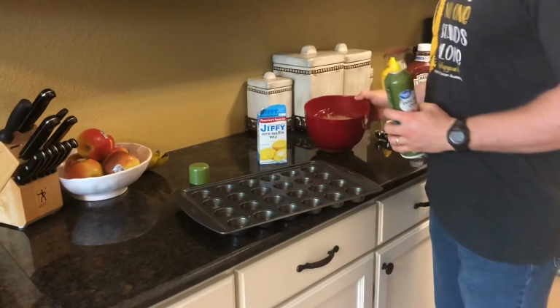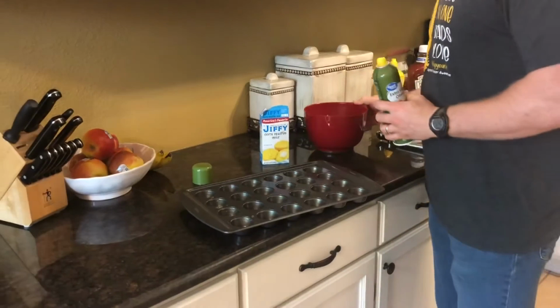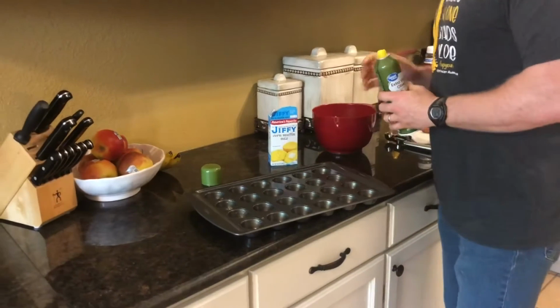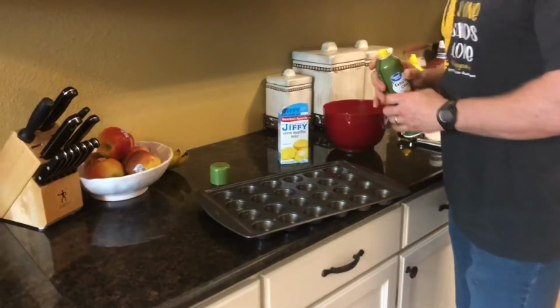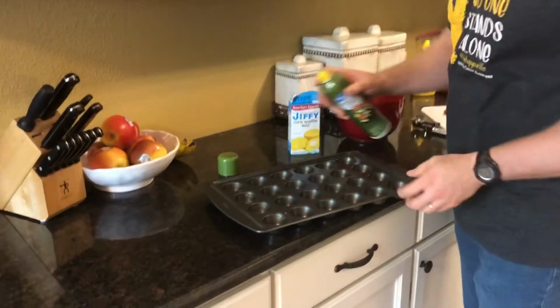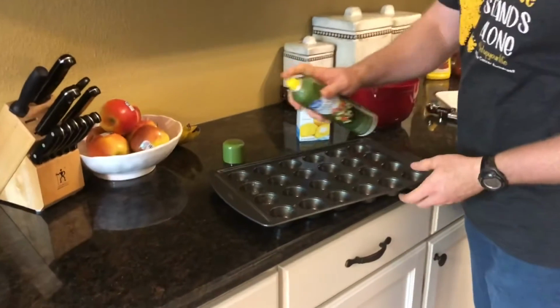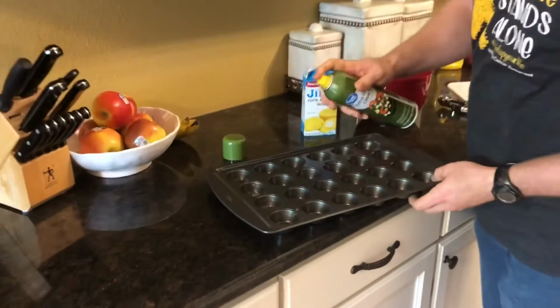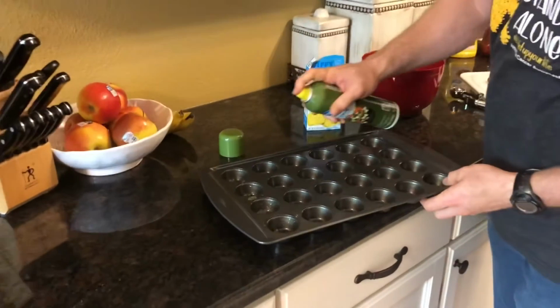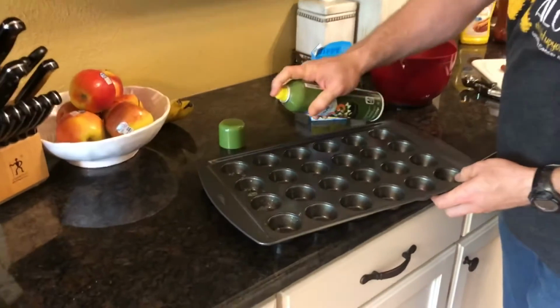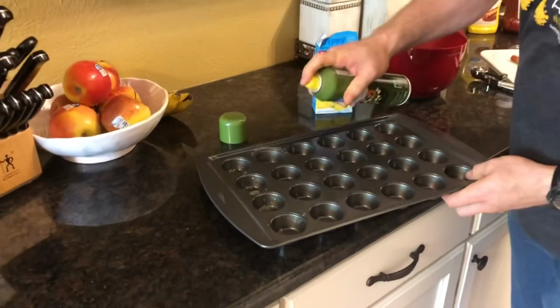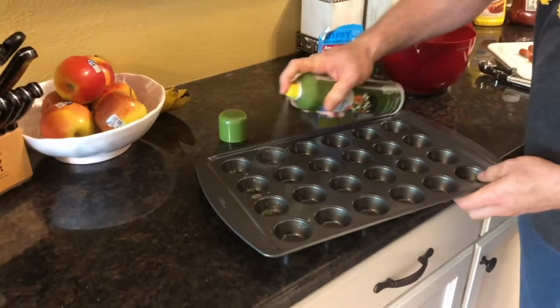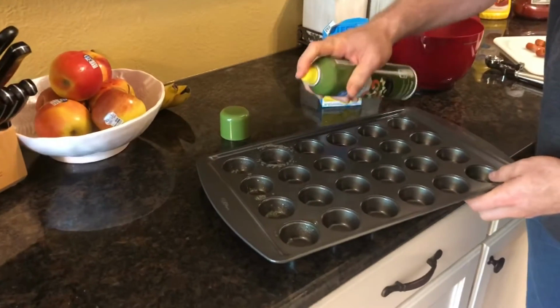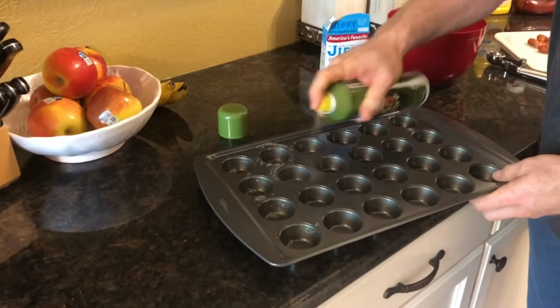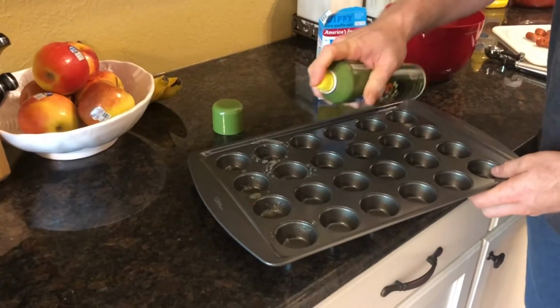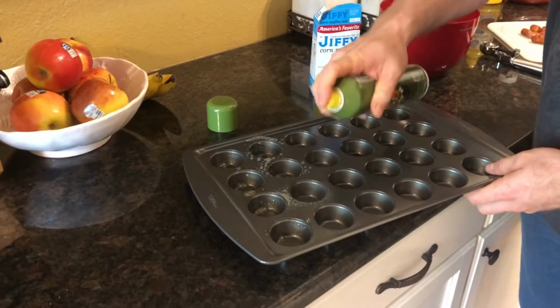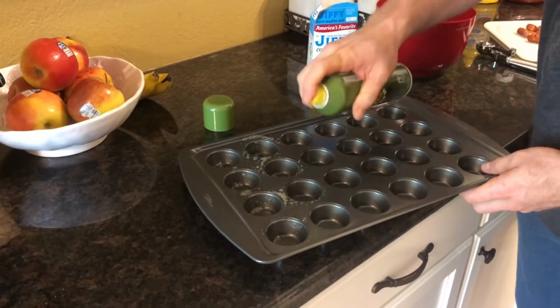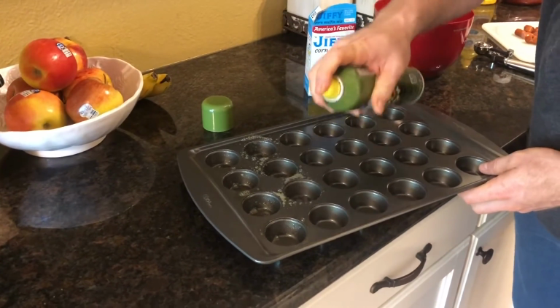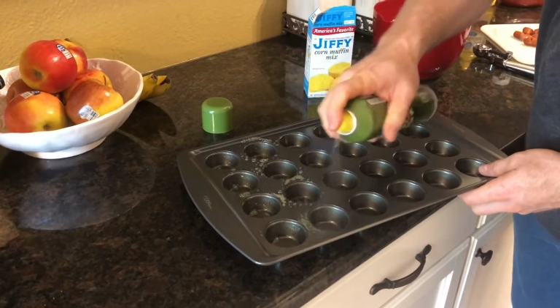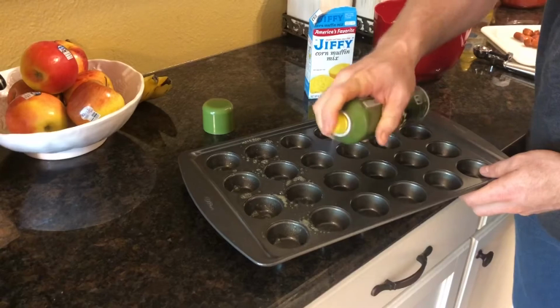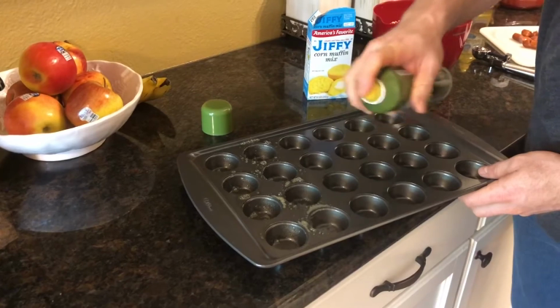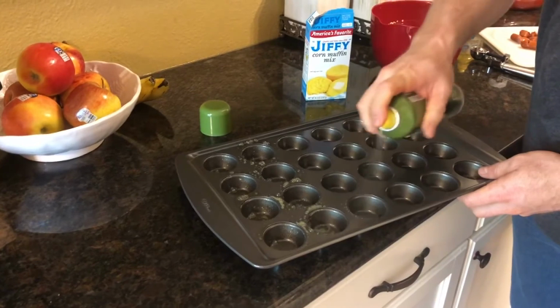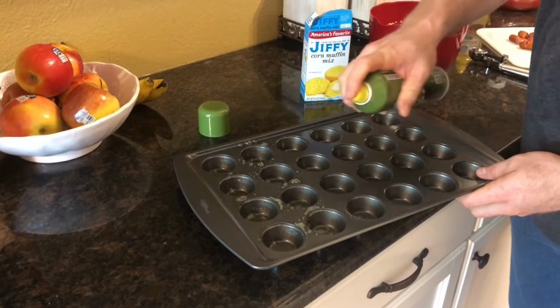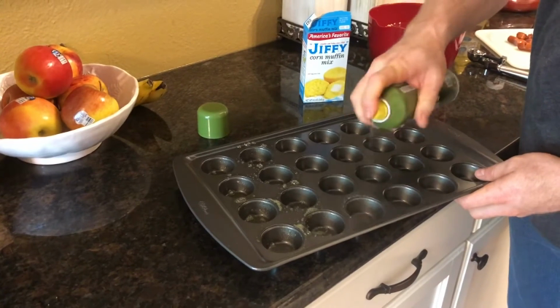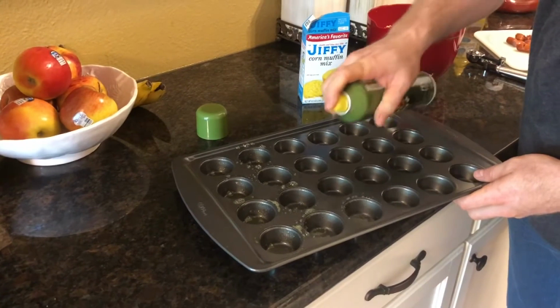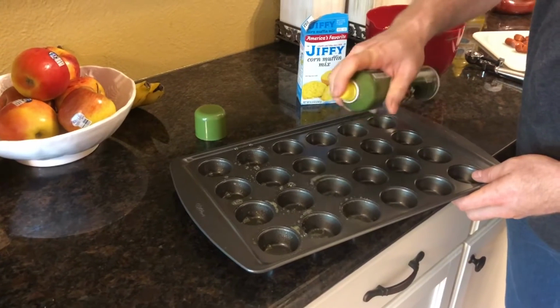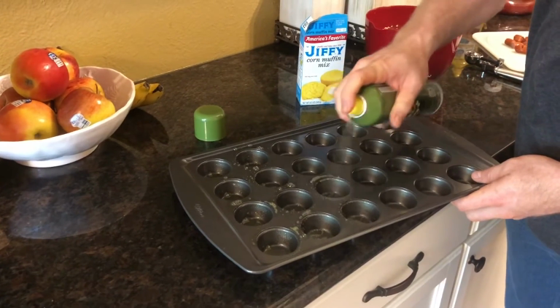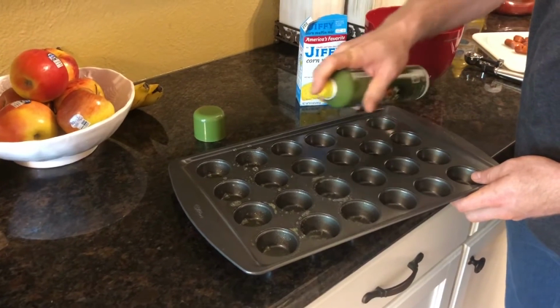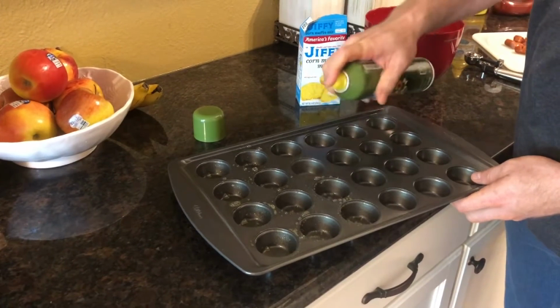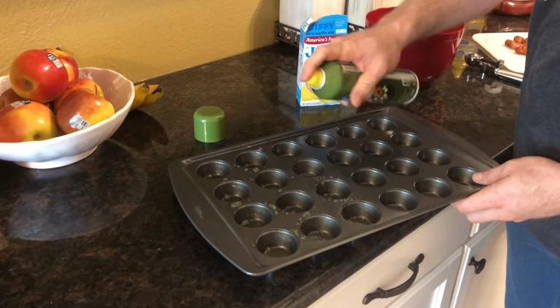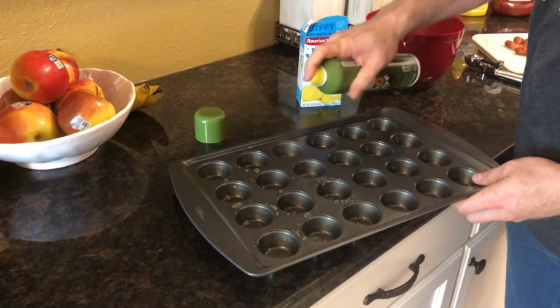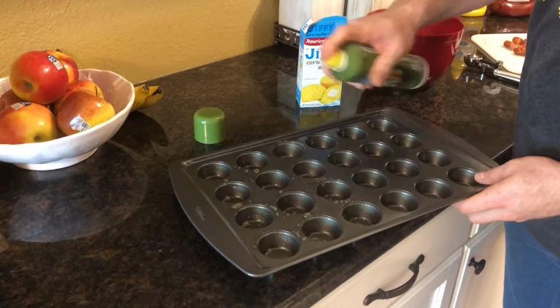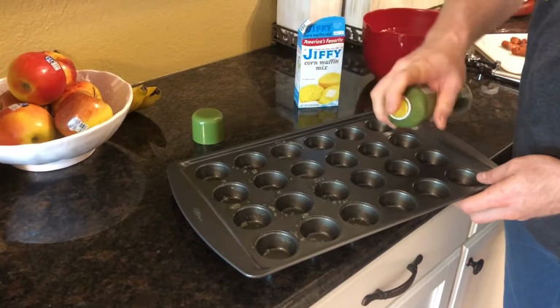Now I'm just going ahead and spraying each one of these little muffin tin holes with a little bit of nonstick spray. It doesn't take a lot, but just enough.